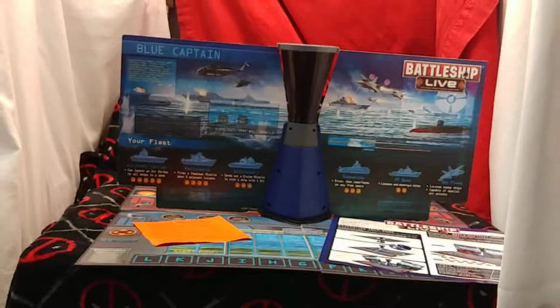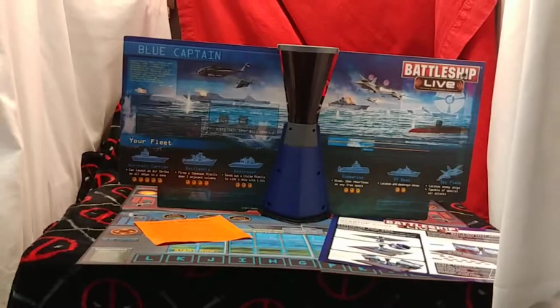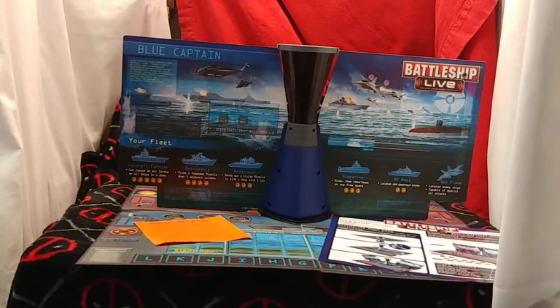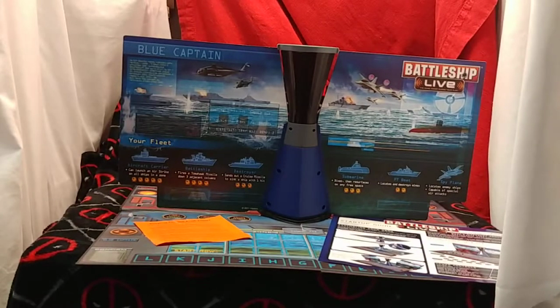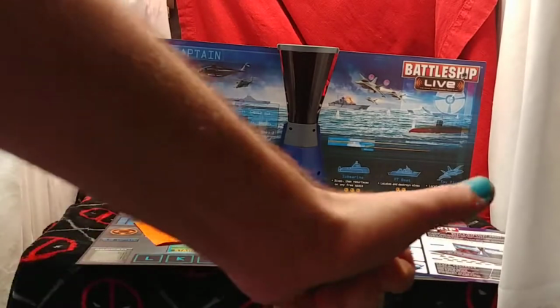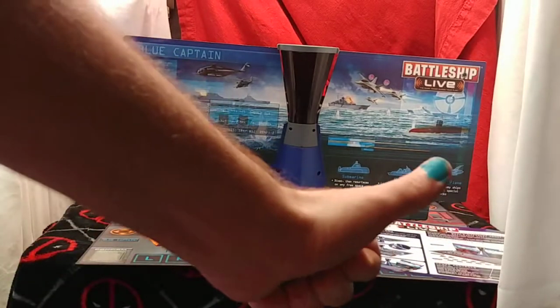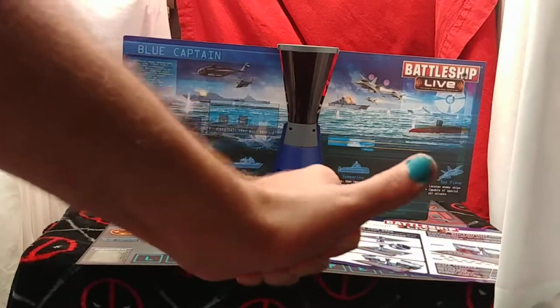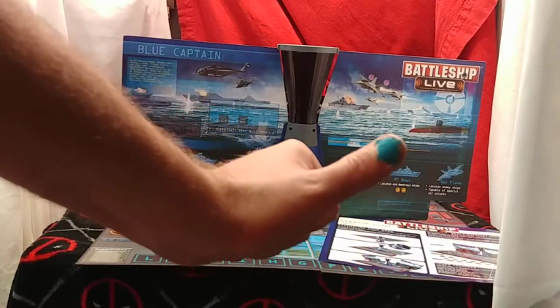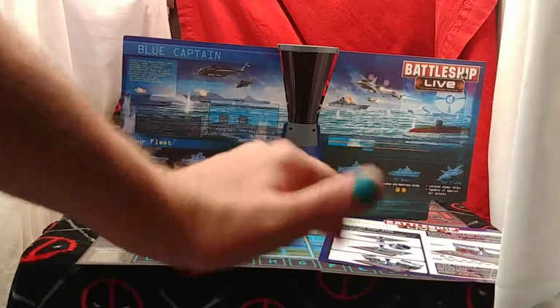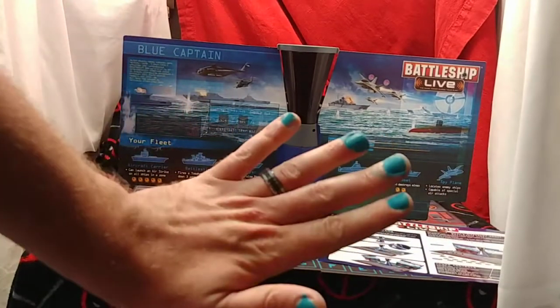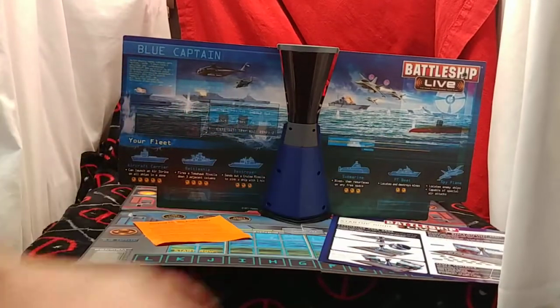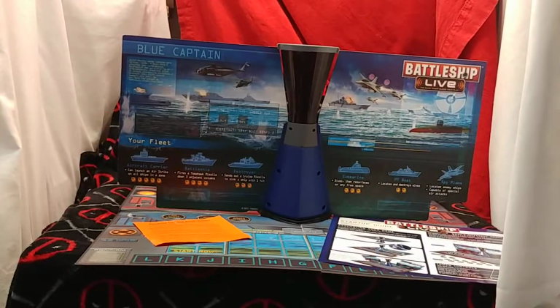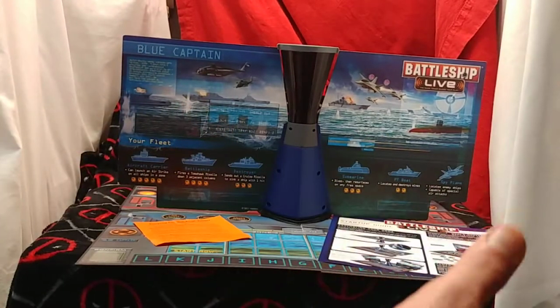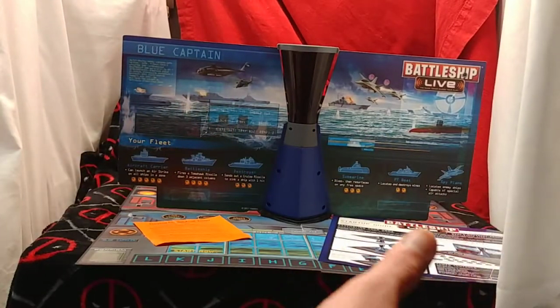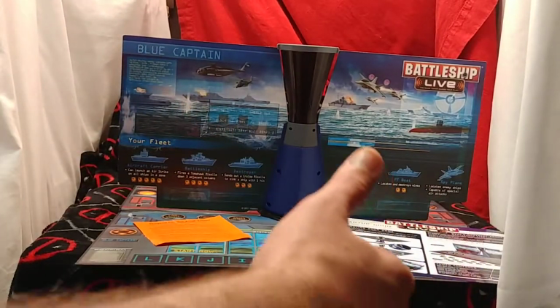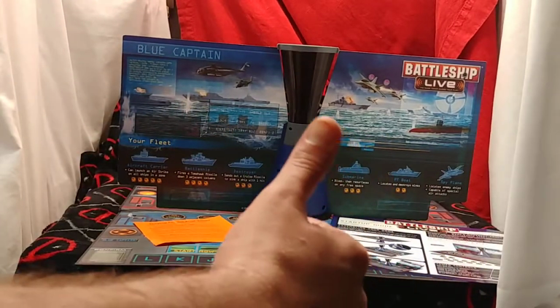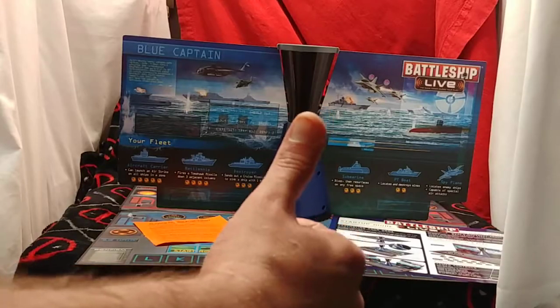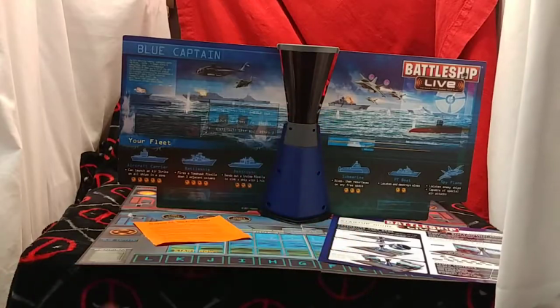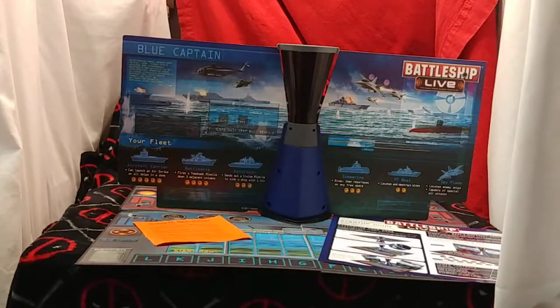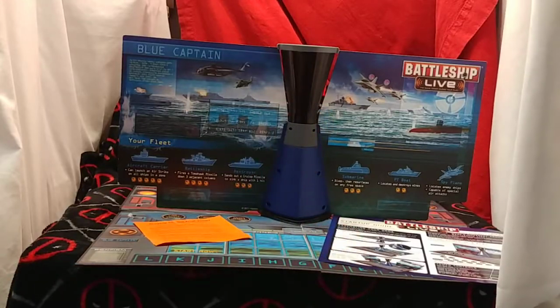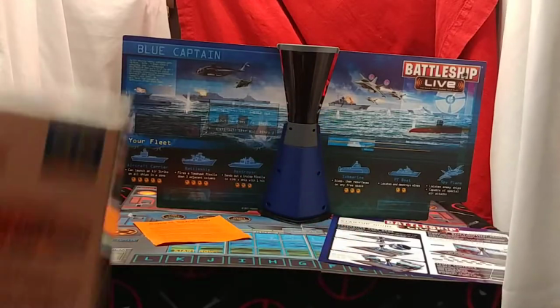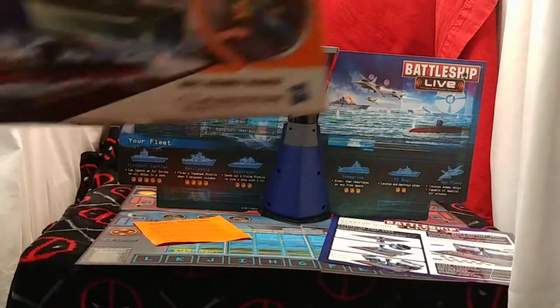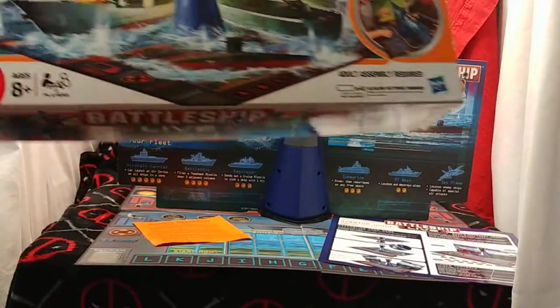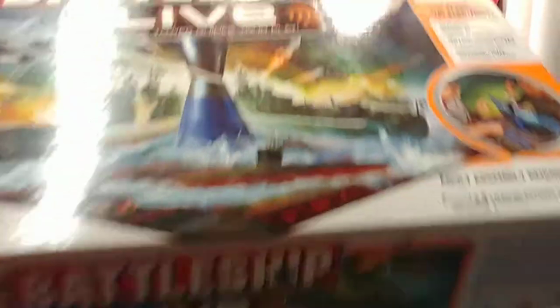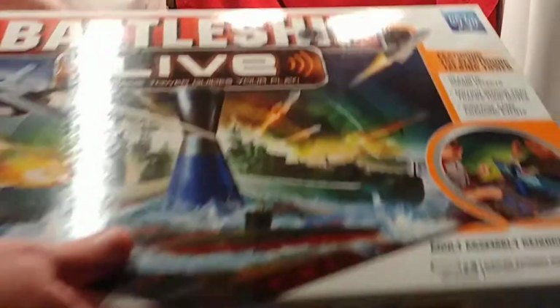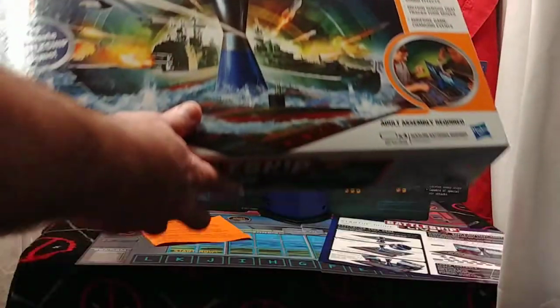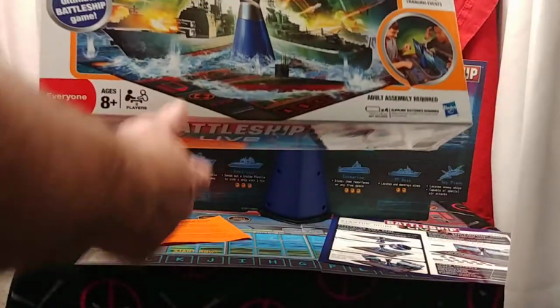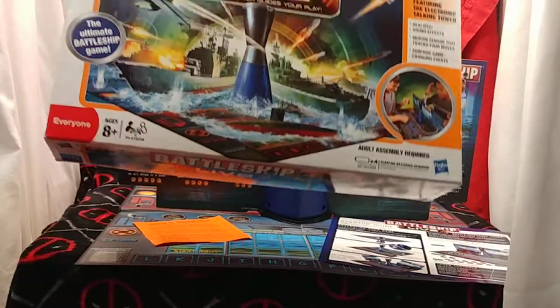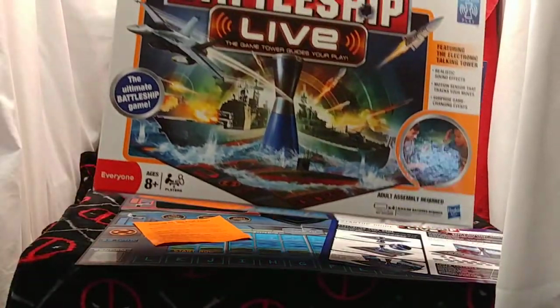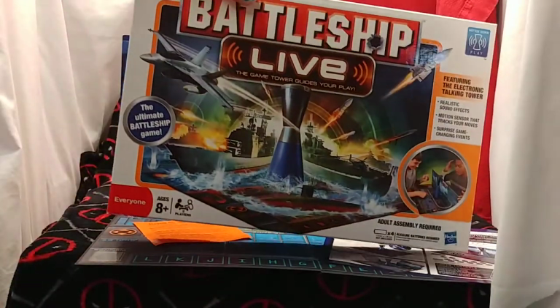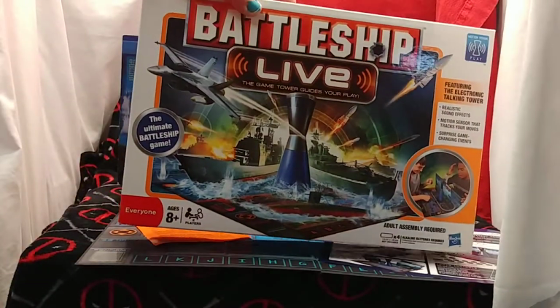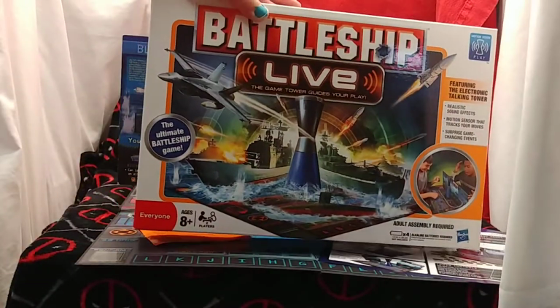Ladies and gentlemen, how's it going? Once again, I'm Neve from Neve's Tech Bits. My daughter just did my nails all half done, and today we're going to be doing a review of Battleship Live.